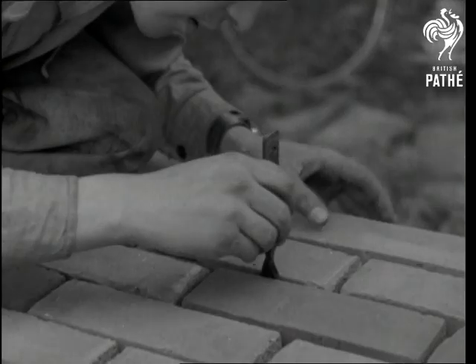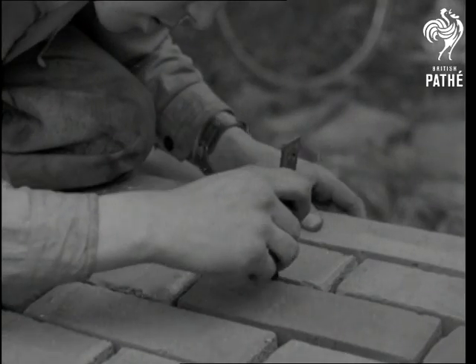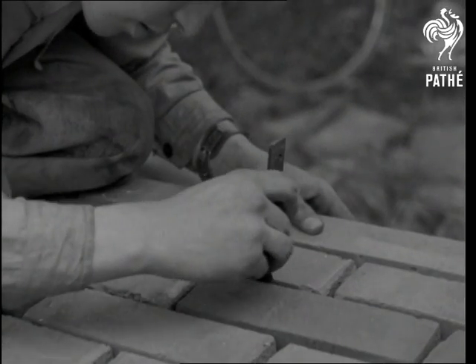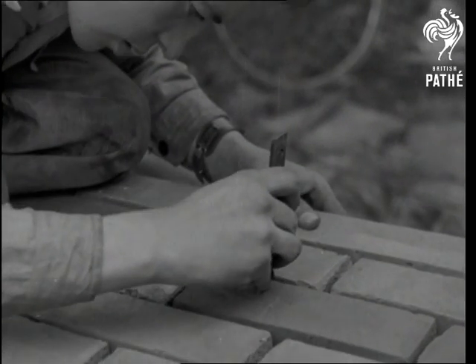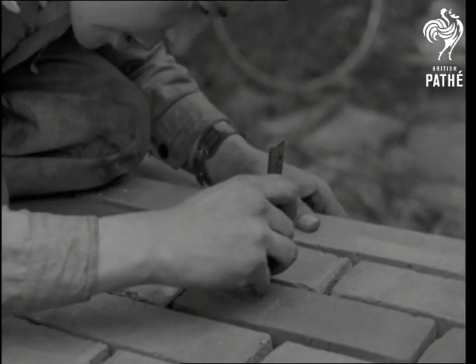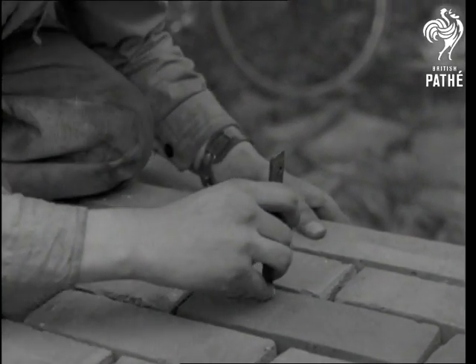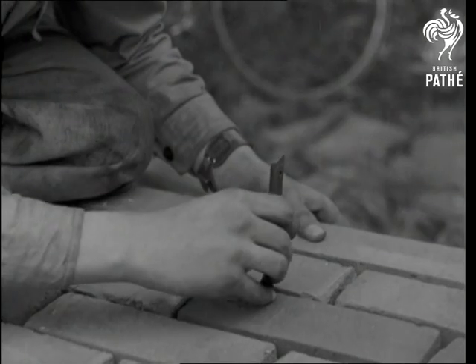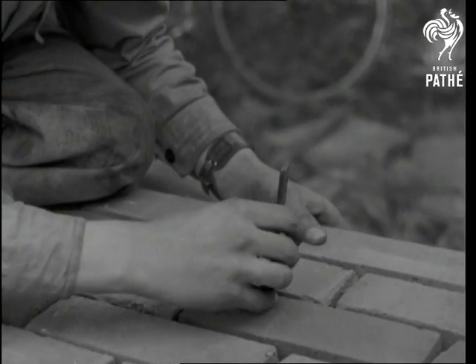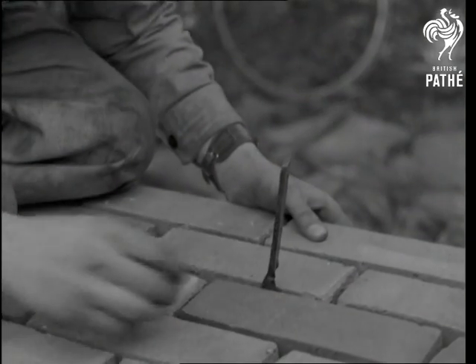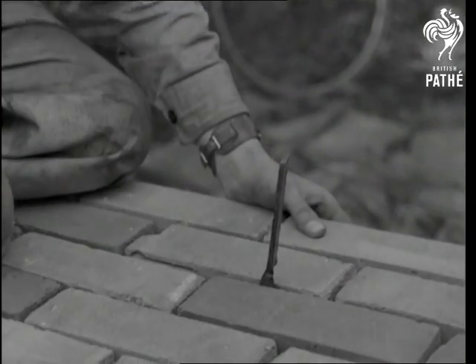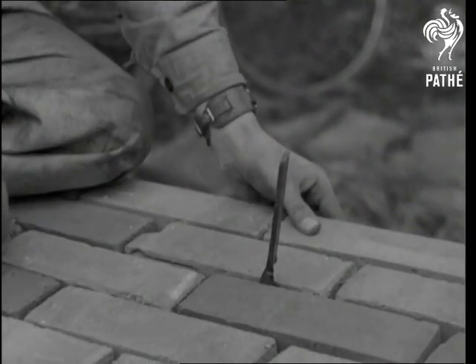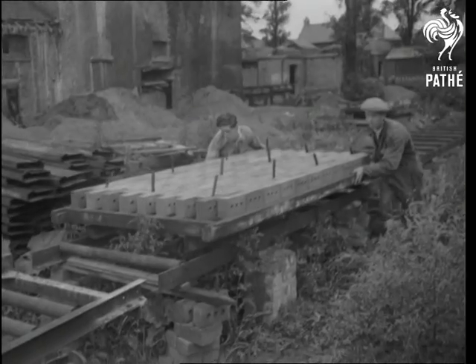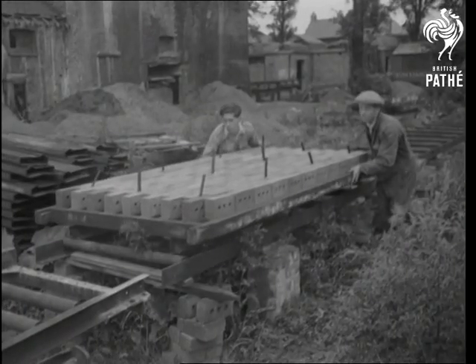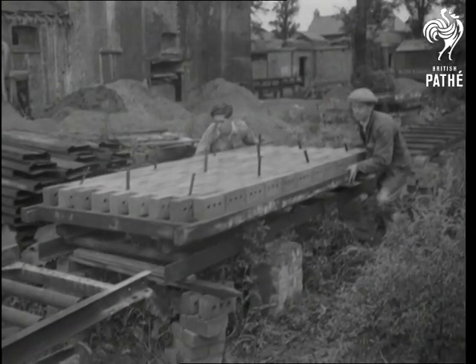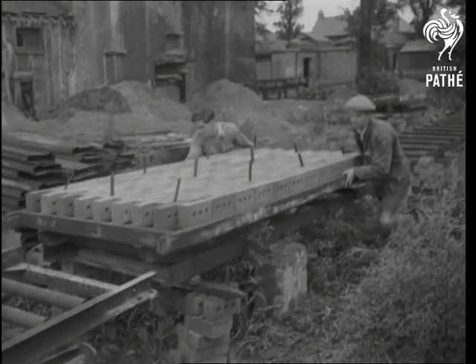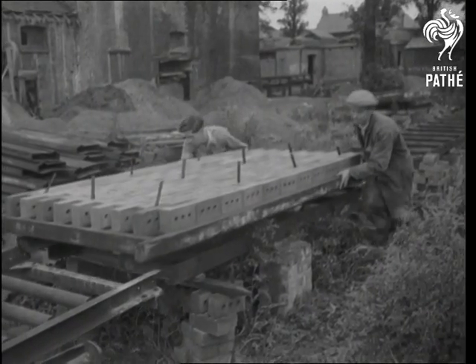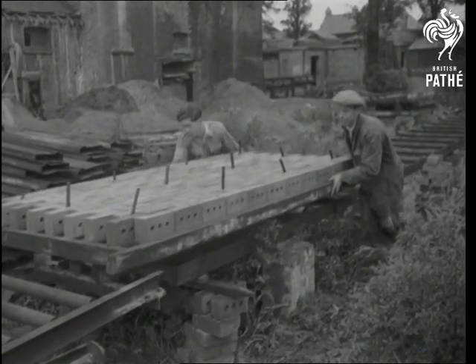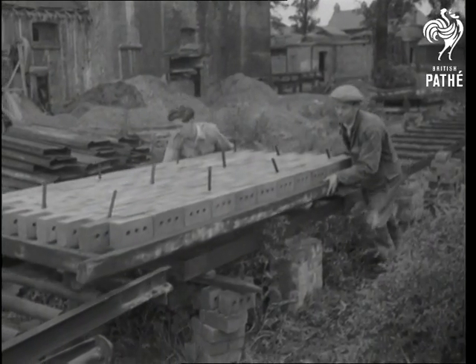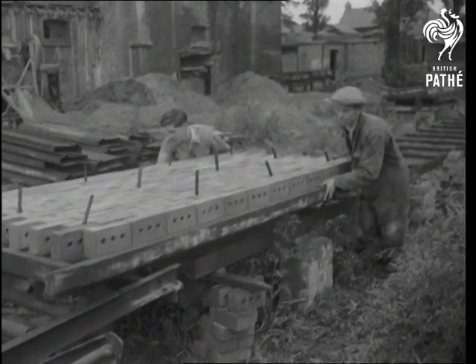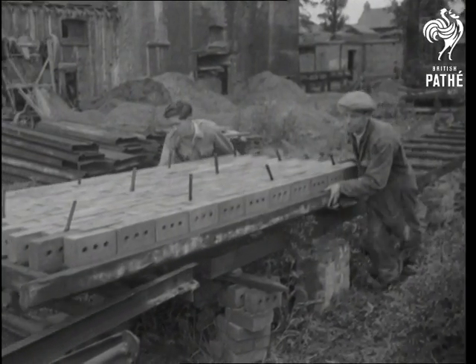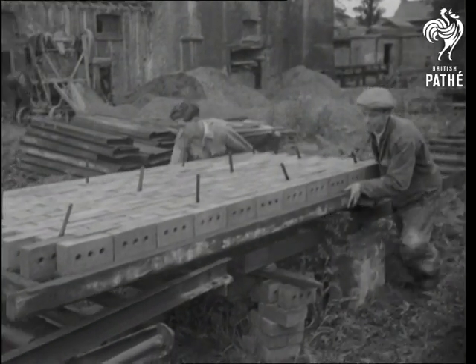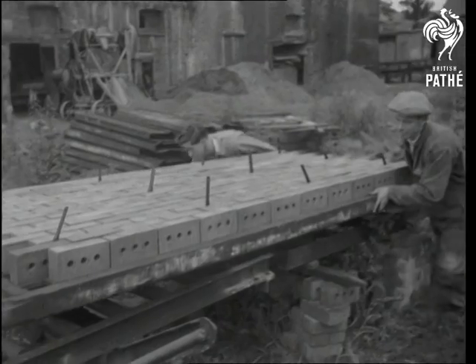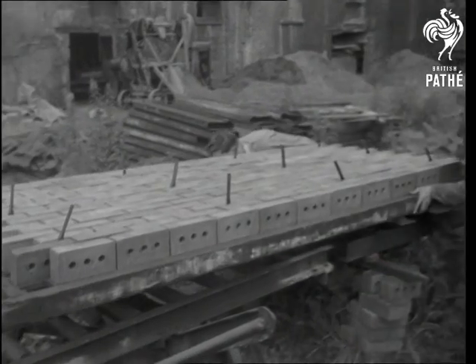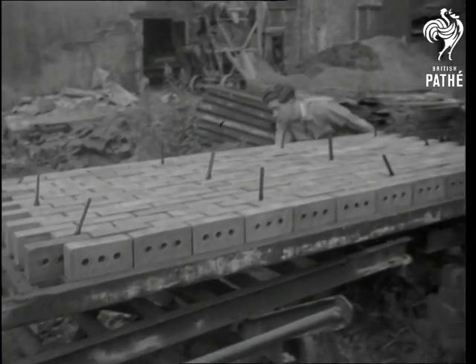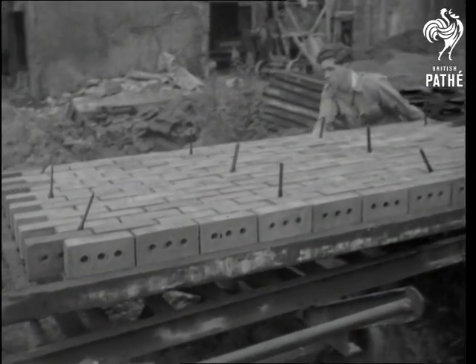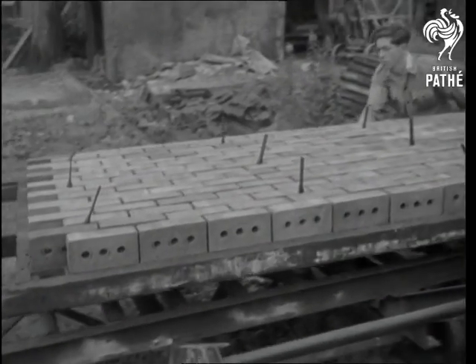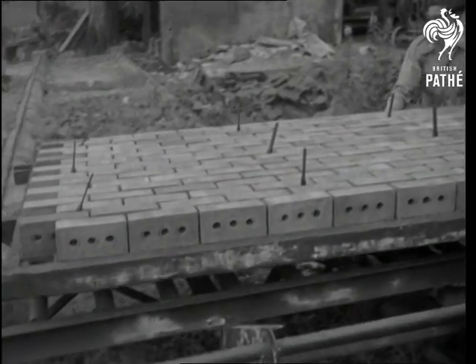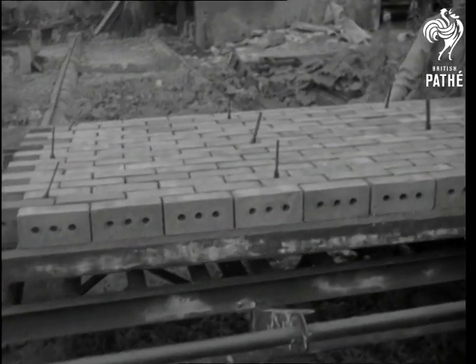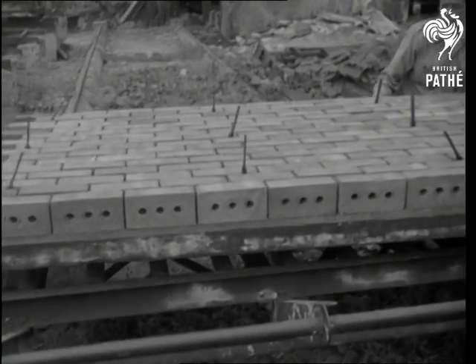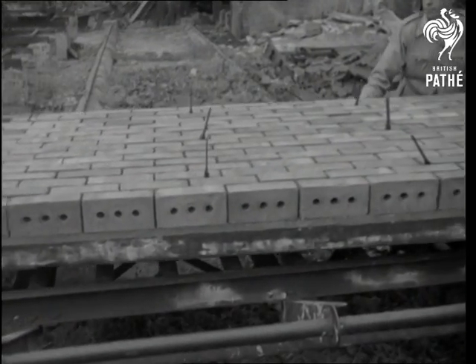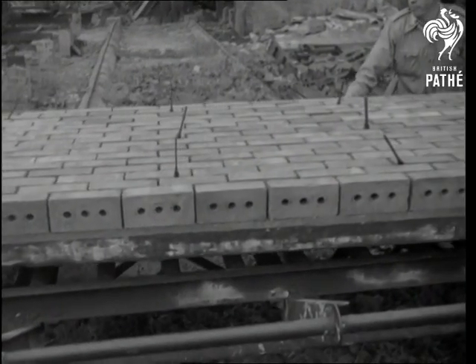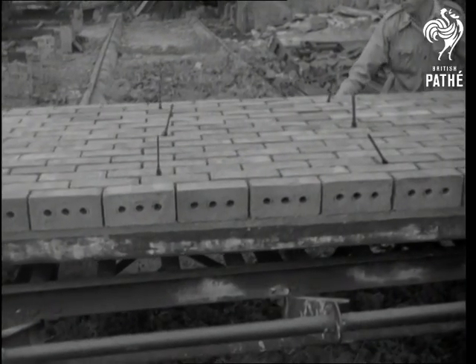By this method, a complete cavity wall section measuring ten feet six by four feet six can be produced in eight minutes, and a complete semi-detached house erected from these sections in eight hours.